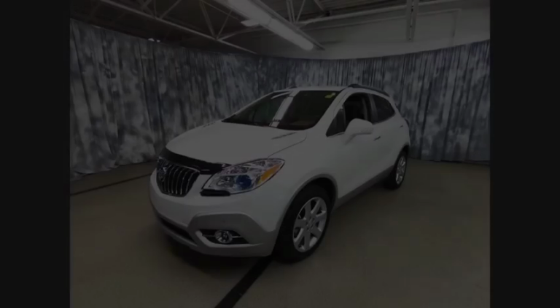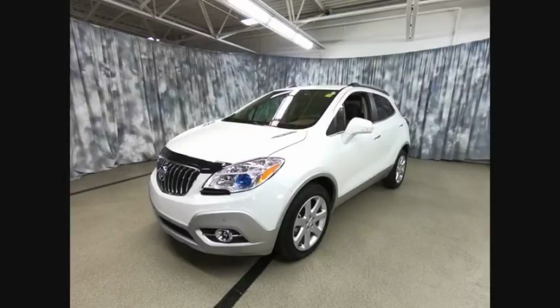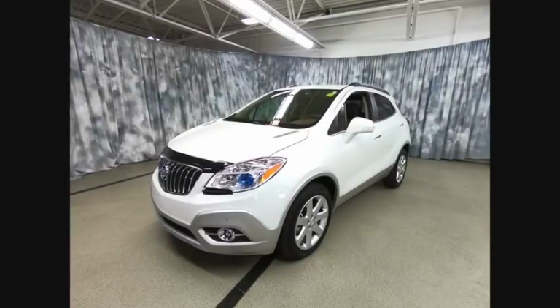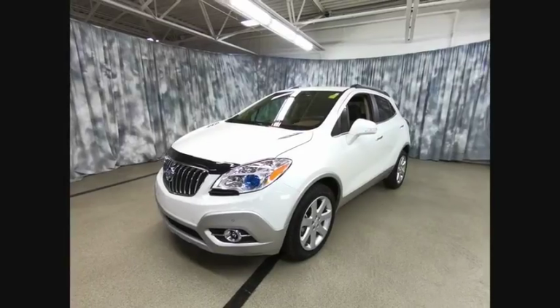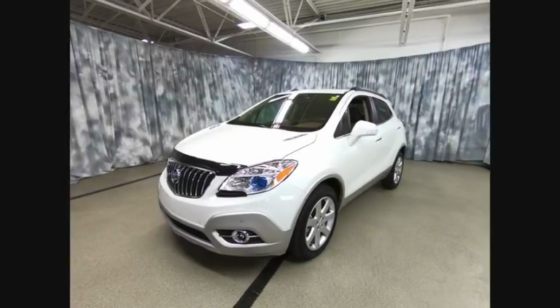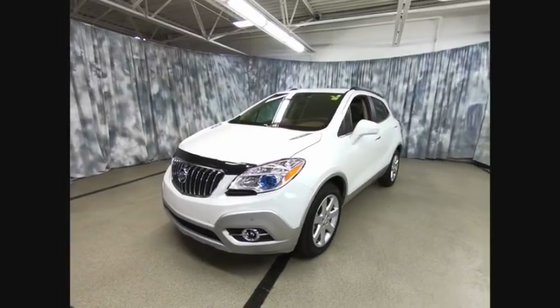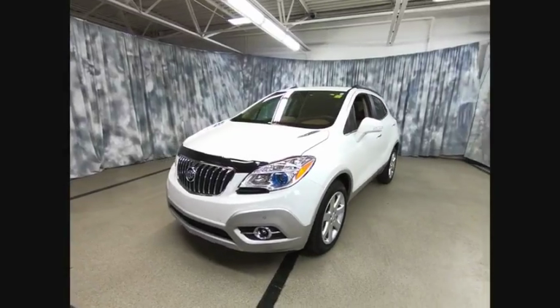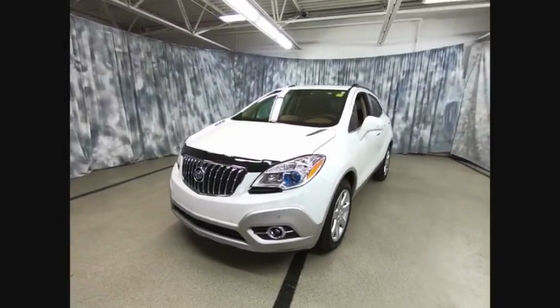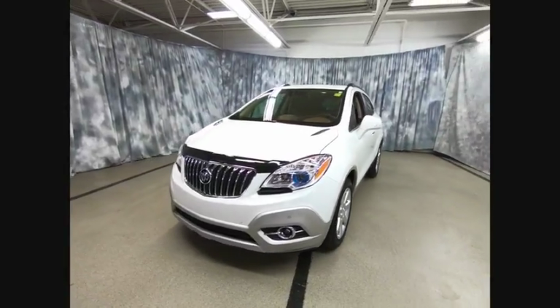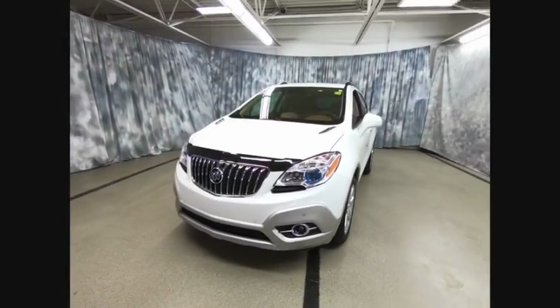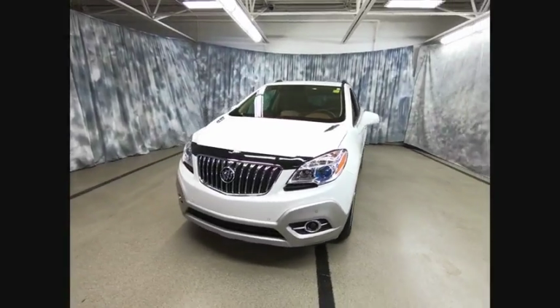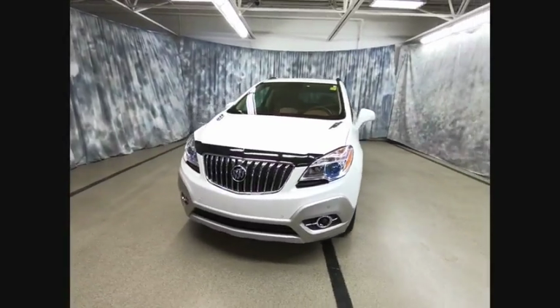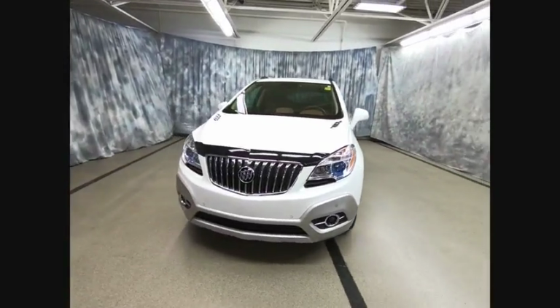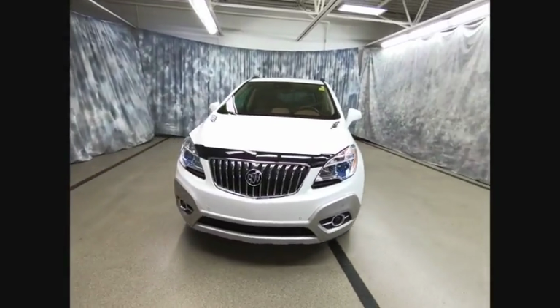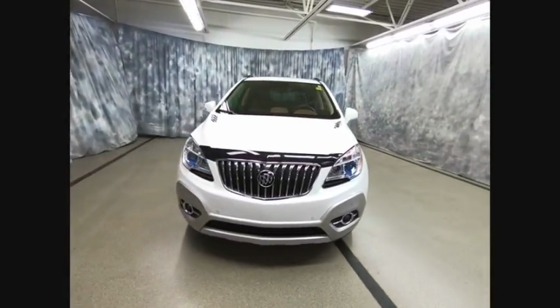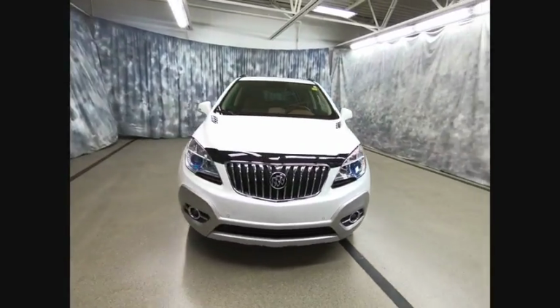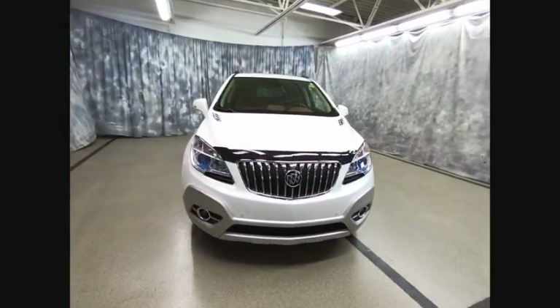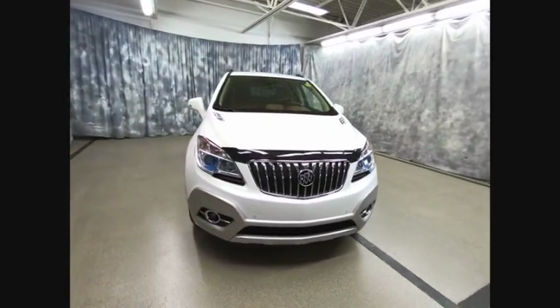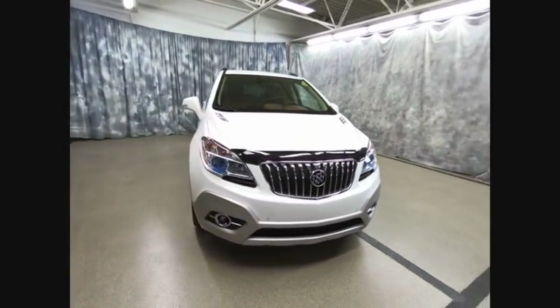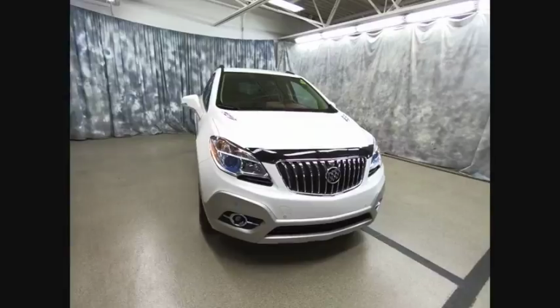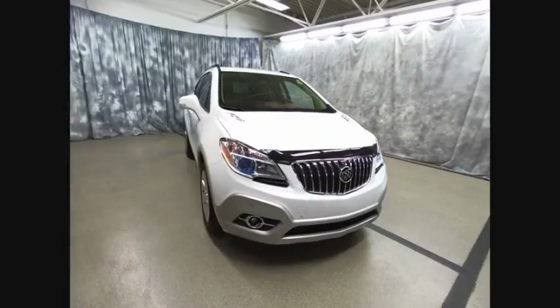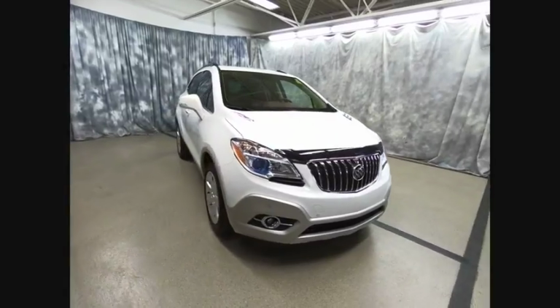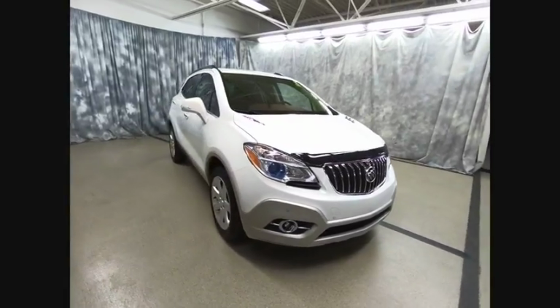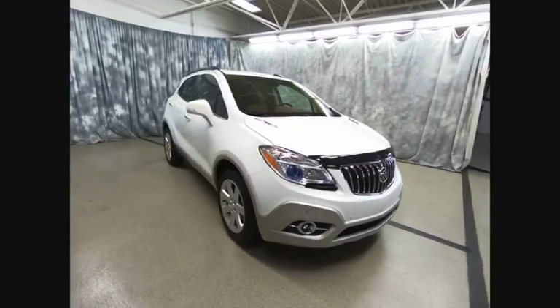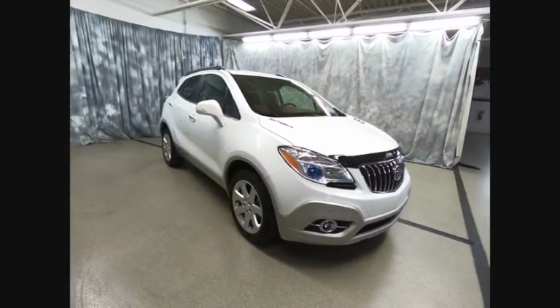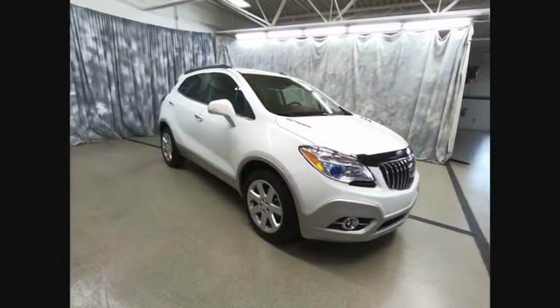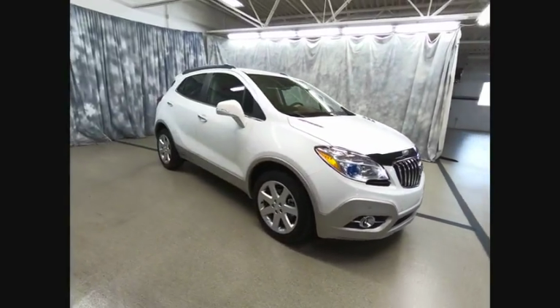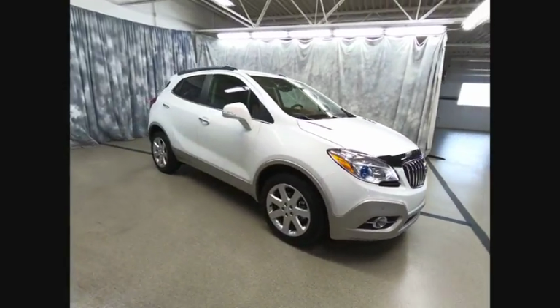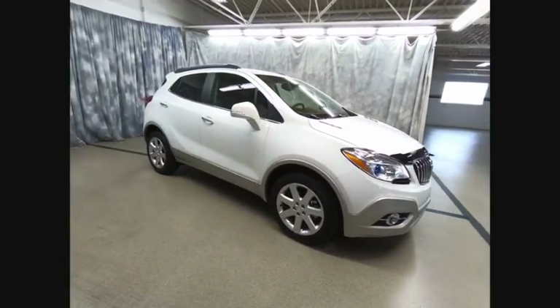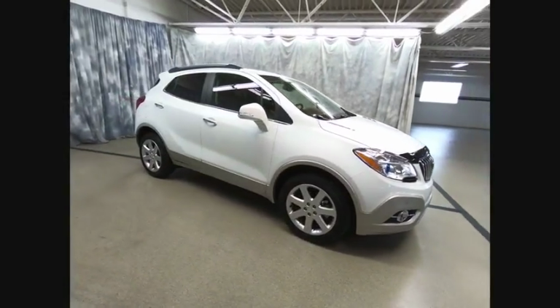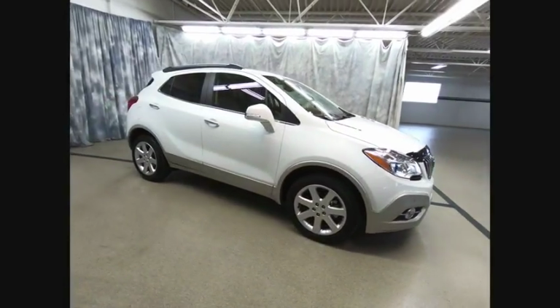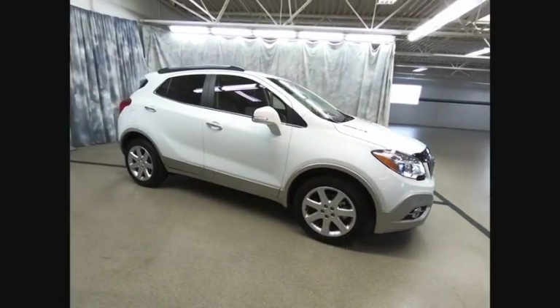The 2015 Encore. The Encore captures Buick's traditional strength while demonstrating luxury and style in a petite size.